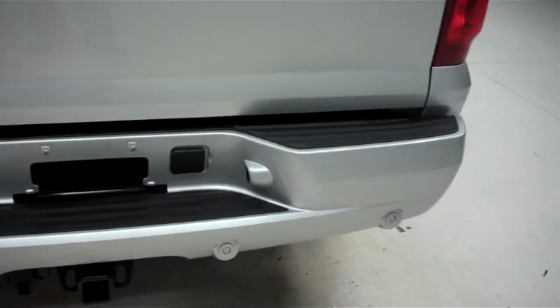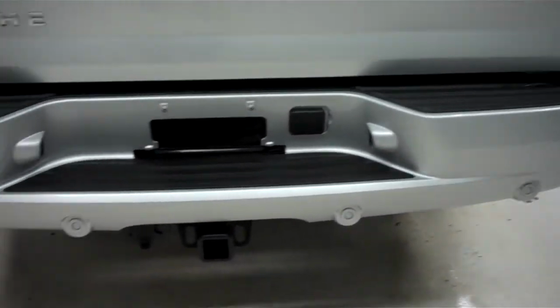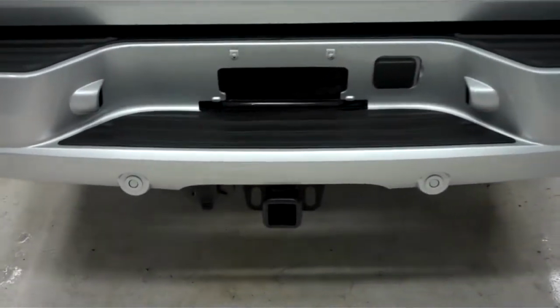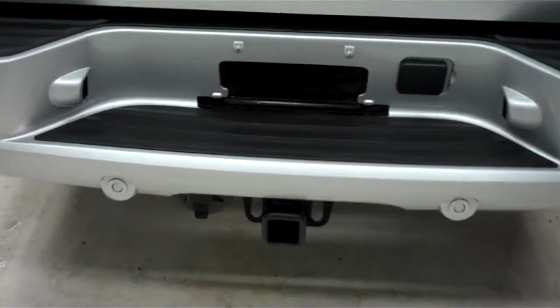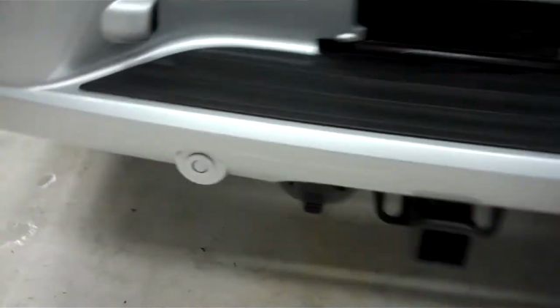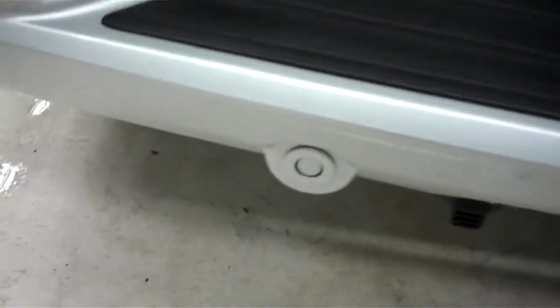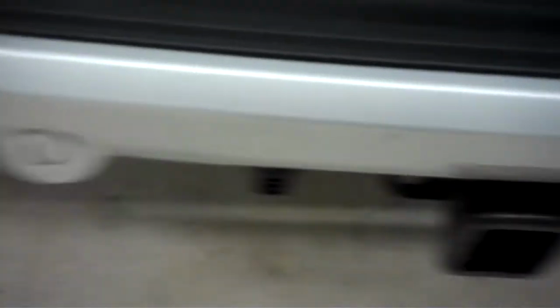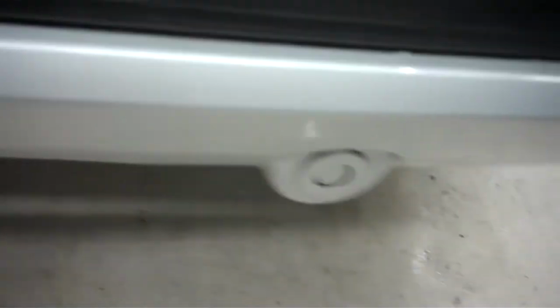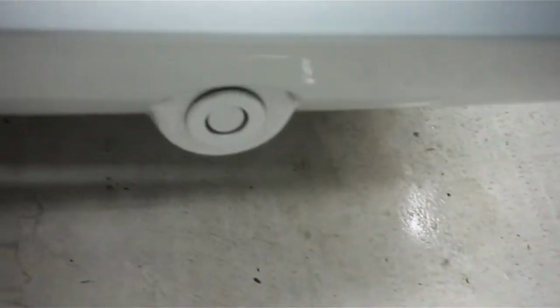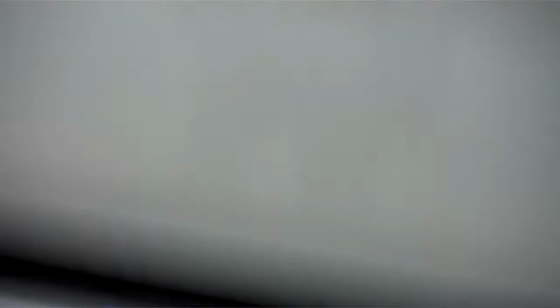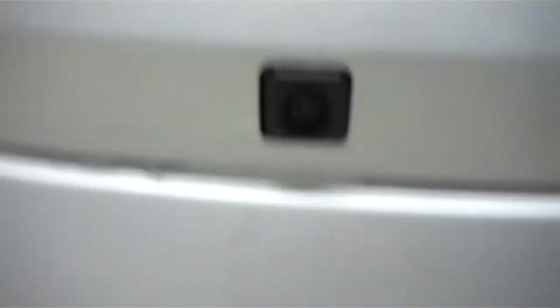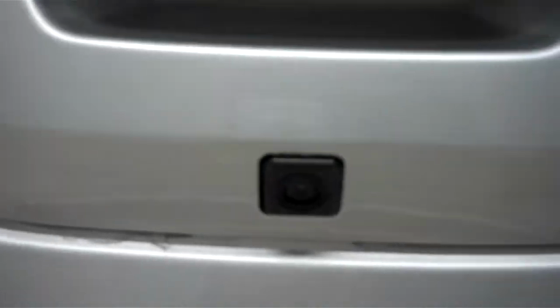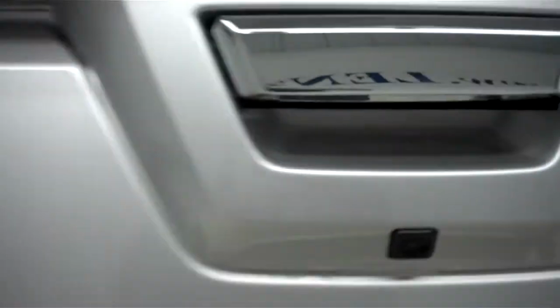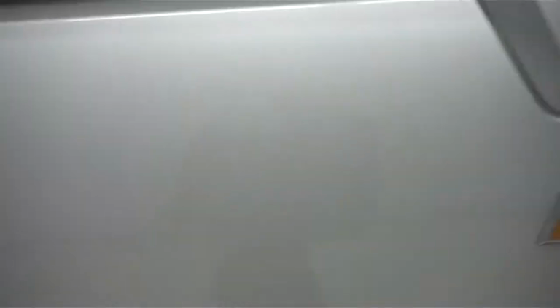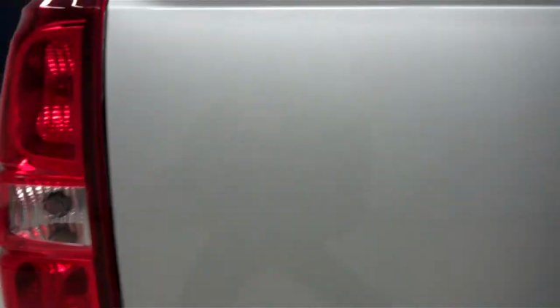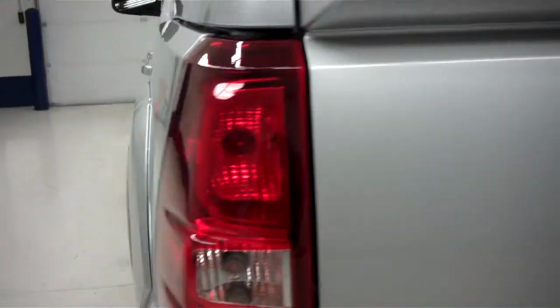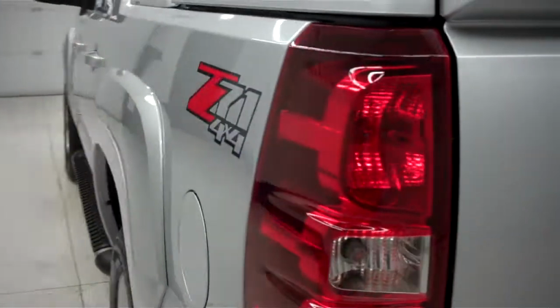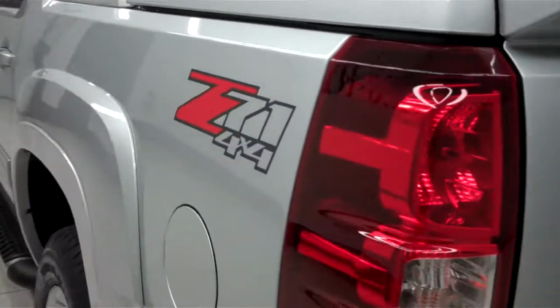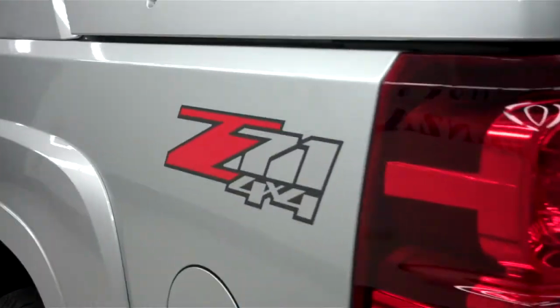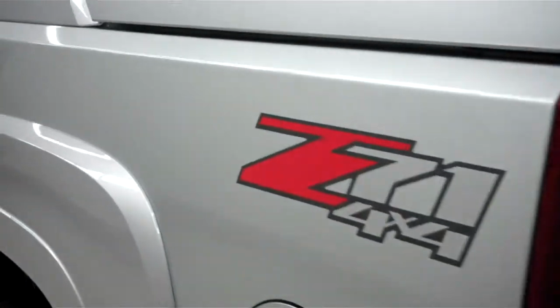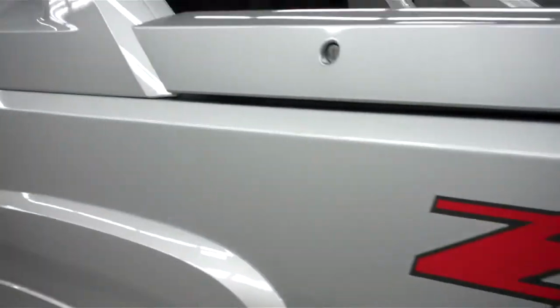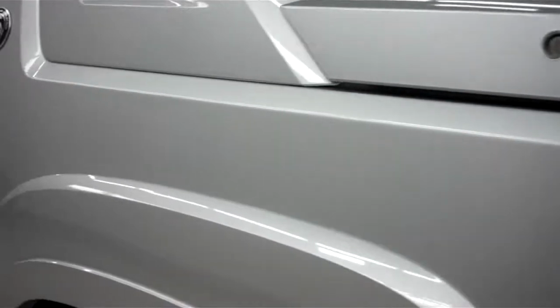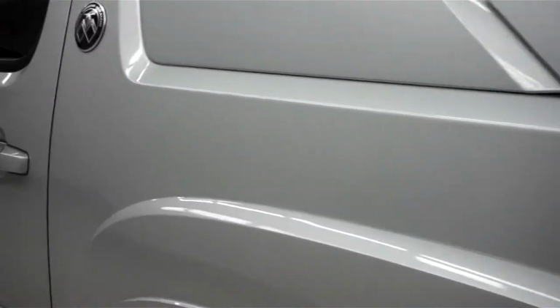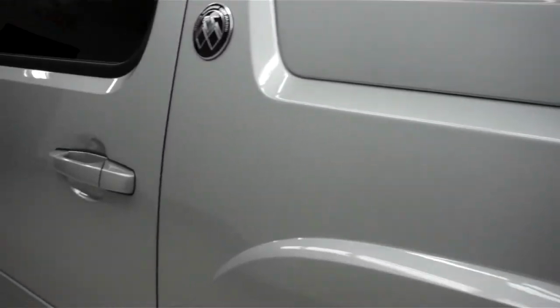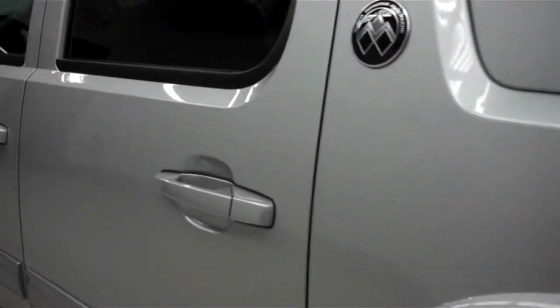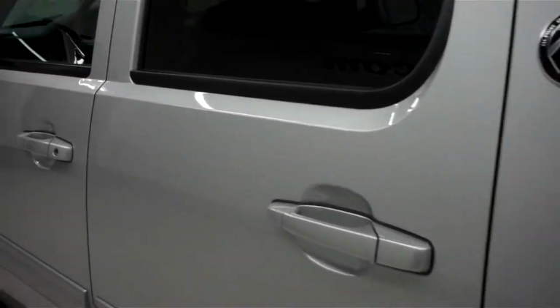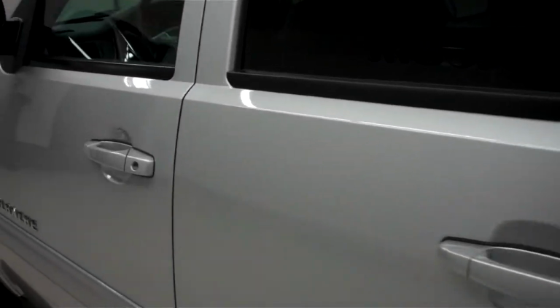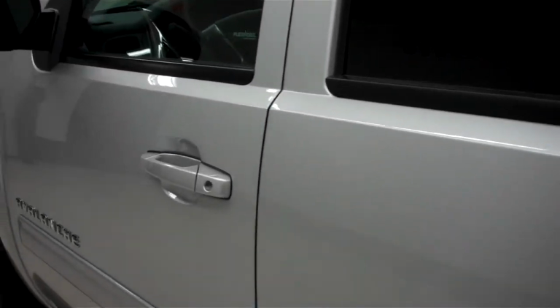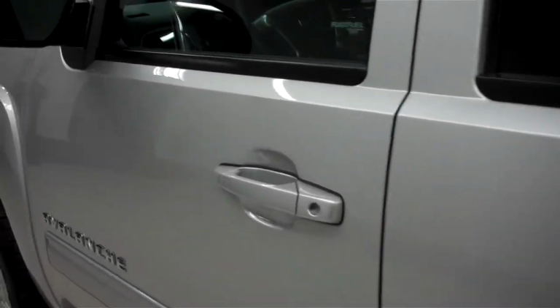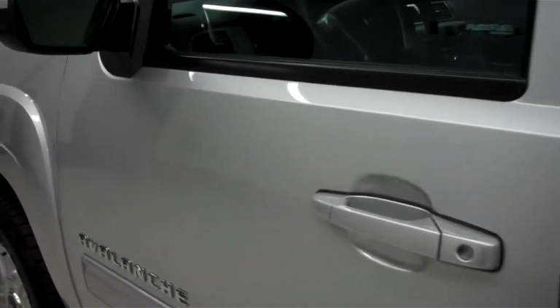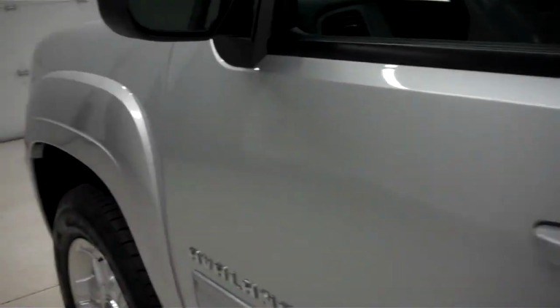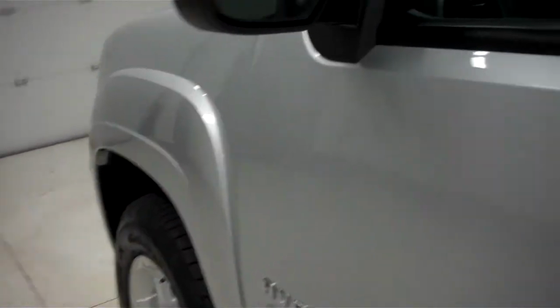It has a towing package, backup sensors, and a reverse camera. This side's paint is just as clean and reflective as the other side. No dings or dents on this side either.